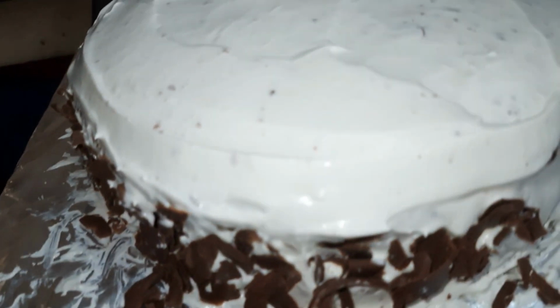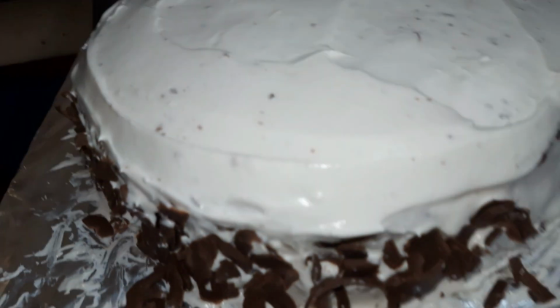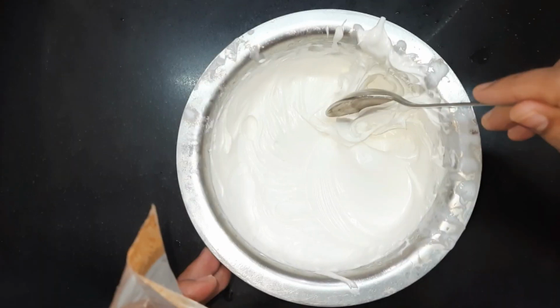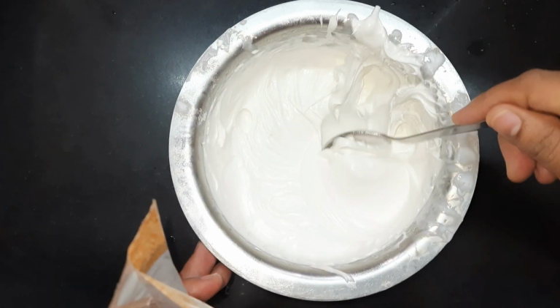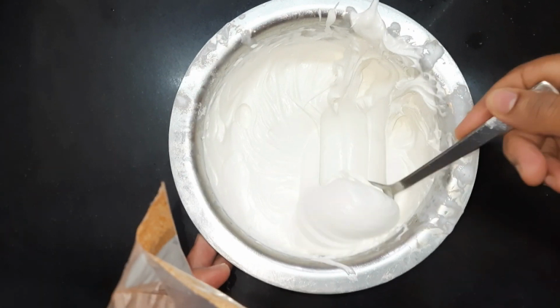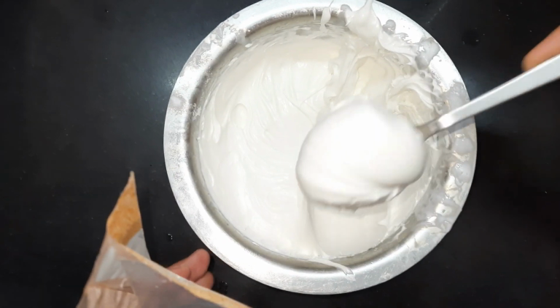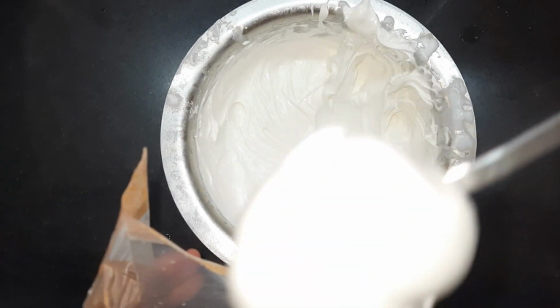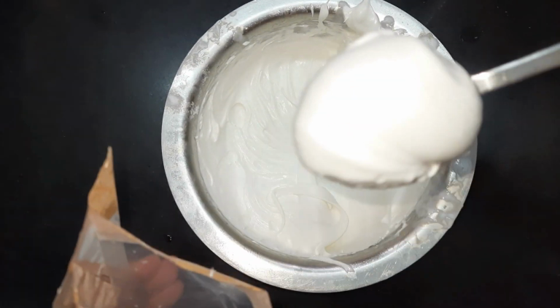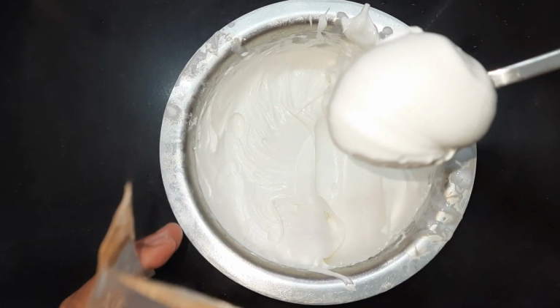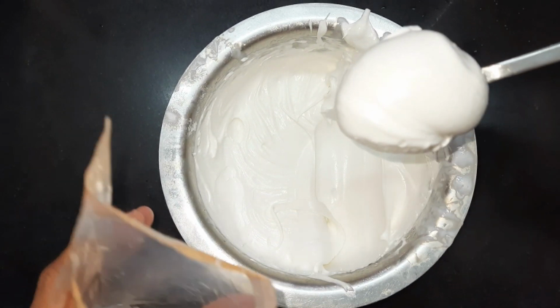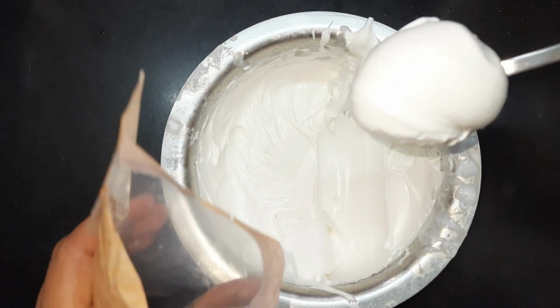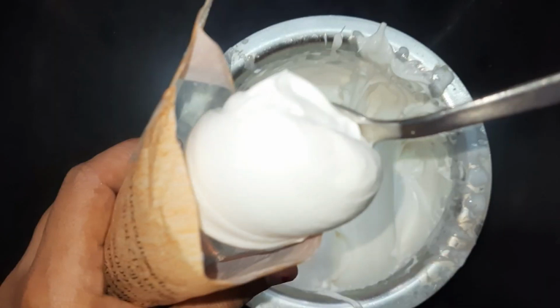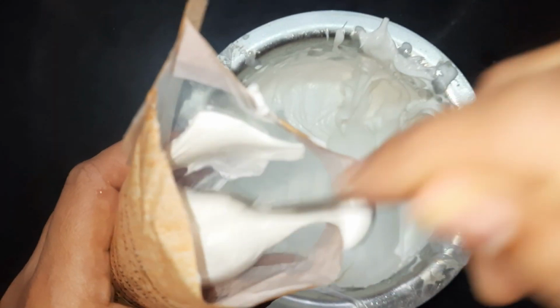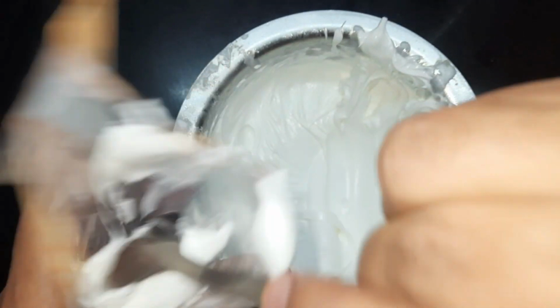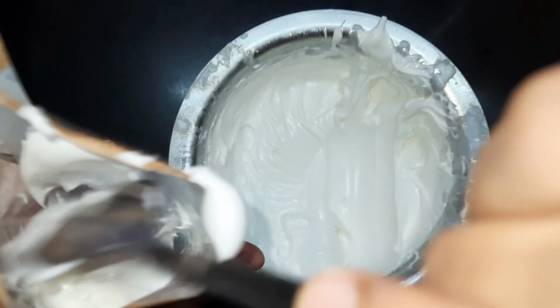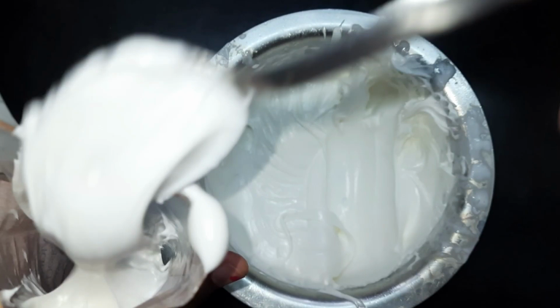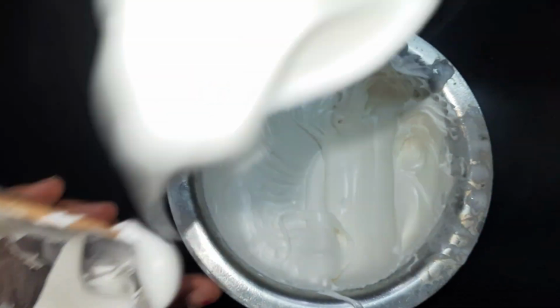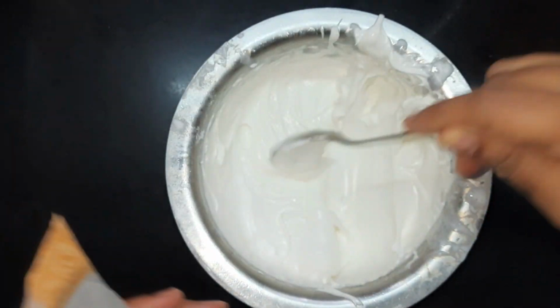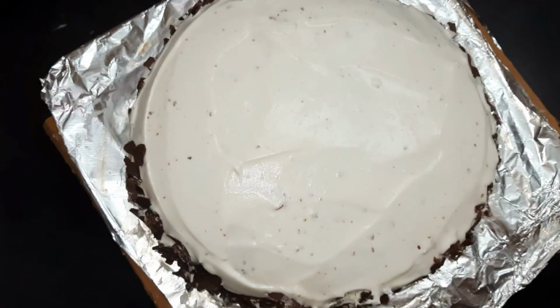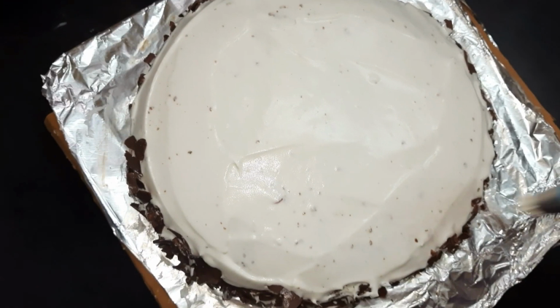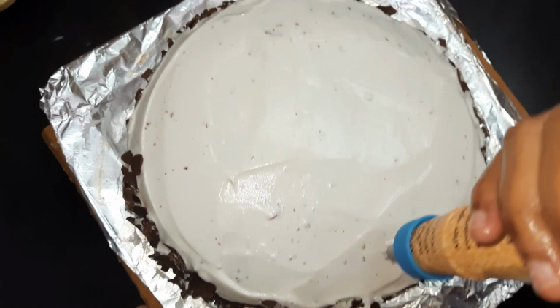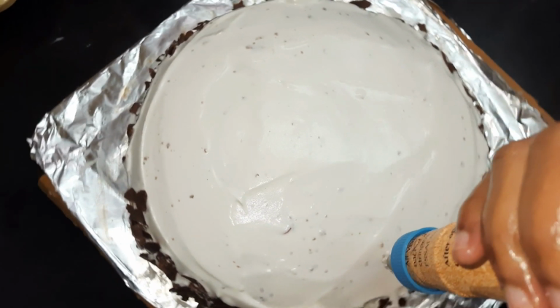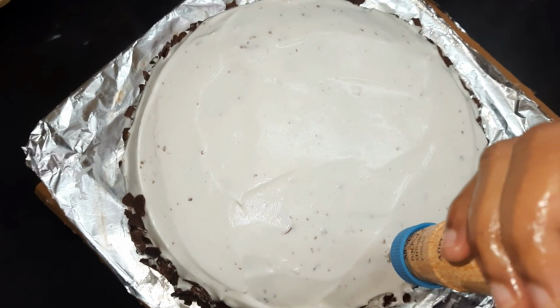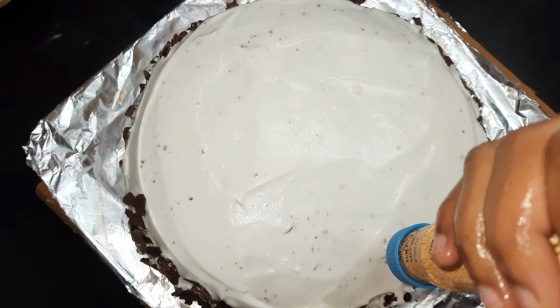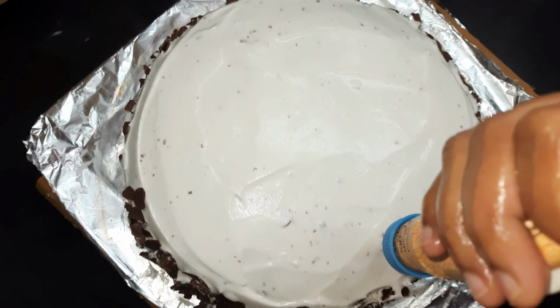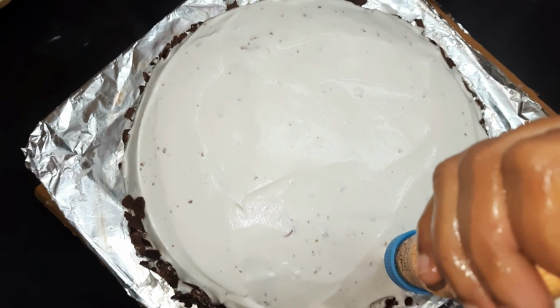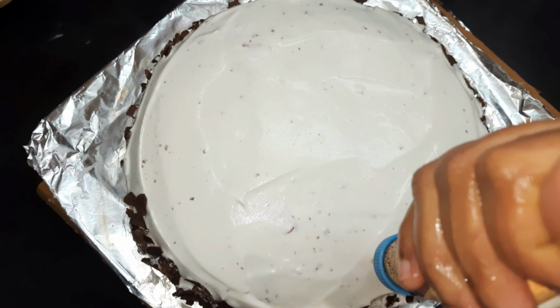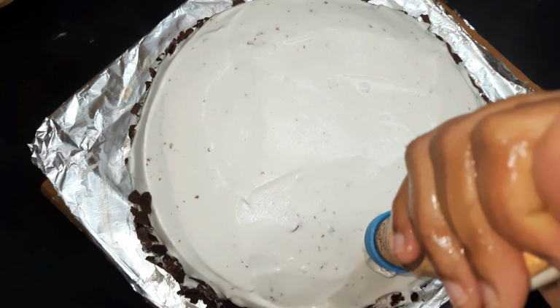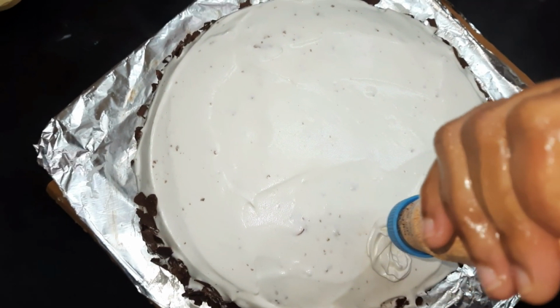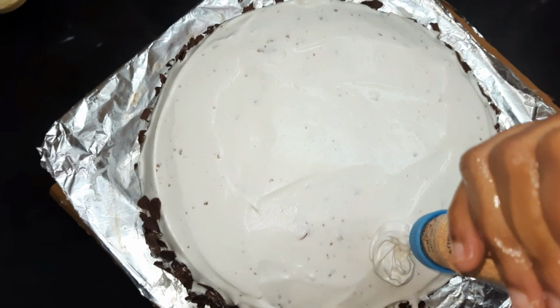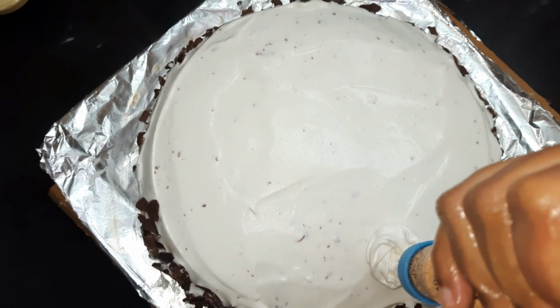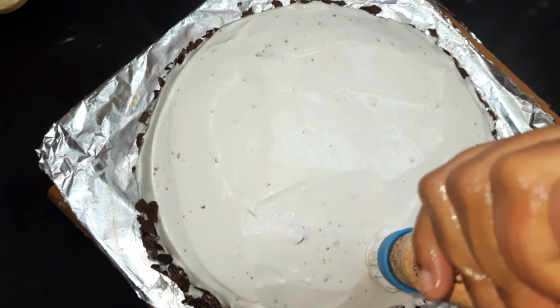Now we'll add the remaining whipped cream into a piping bag with a star nozzle. You can use any nozzle of your choice and pipe it onto the cake.